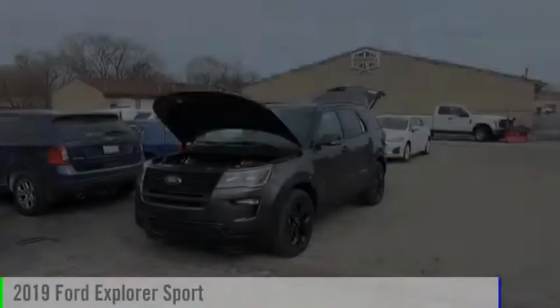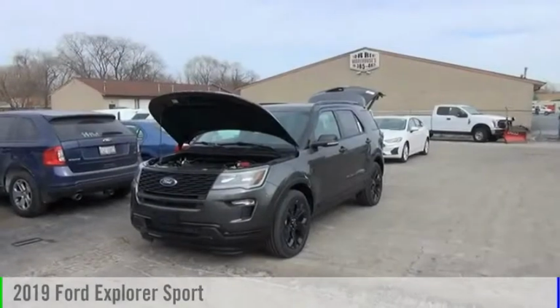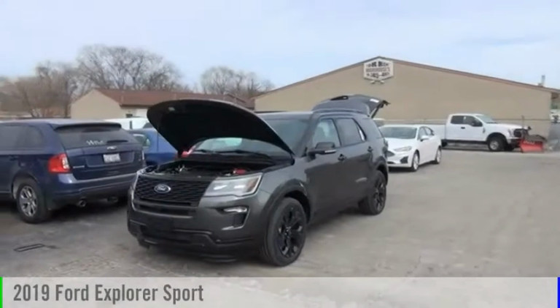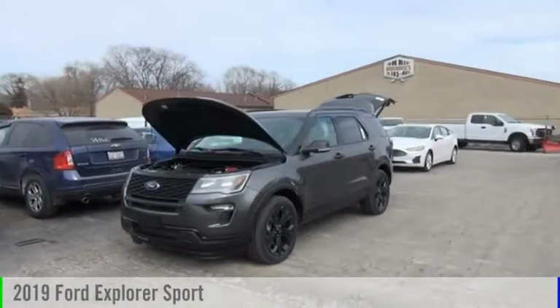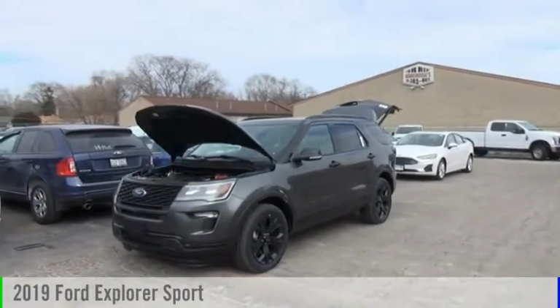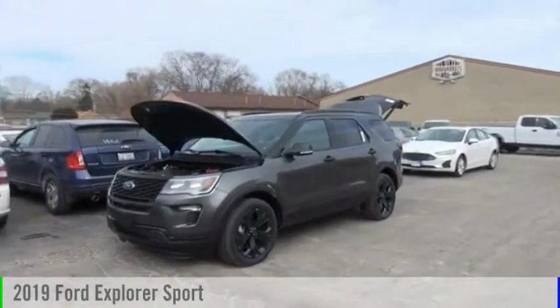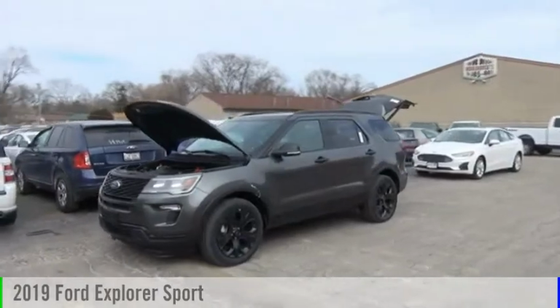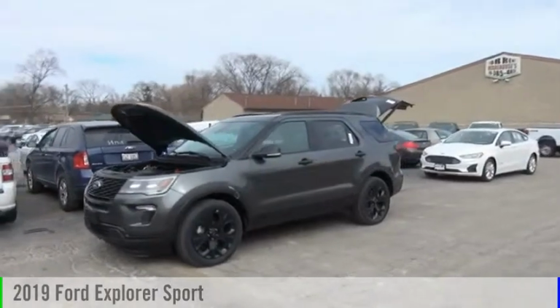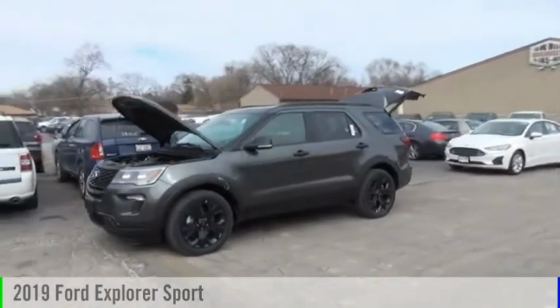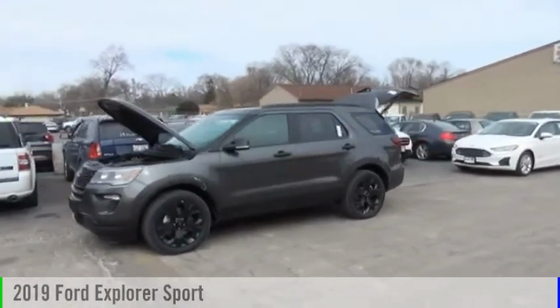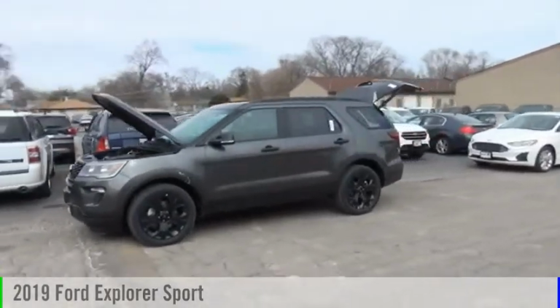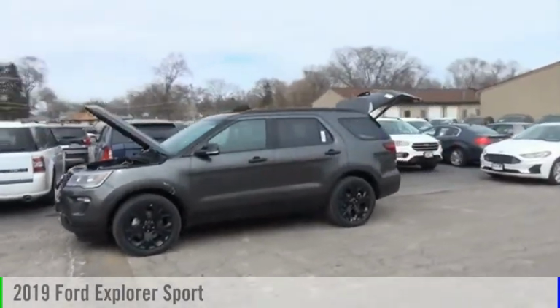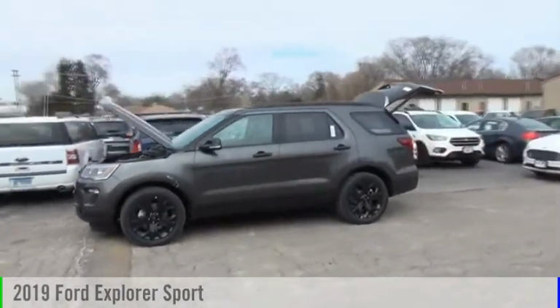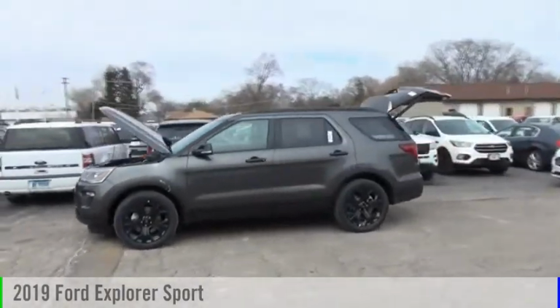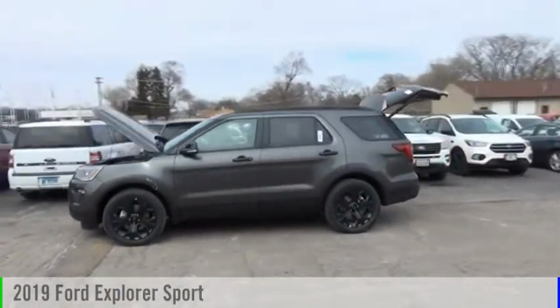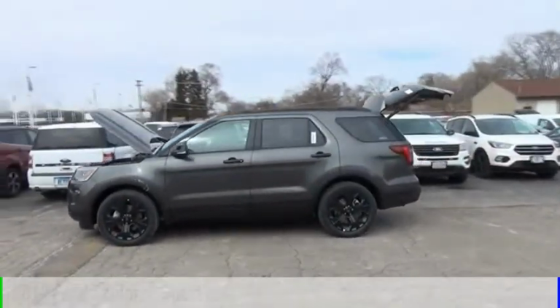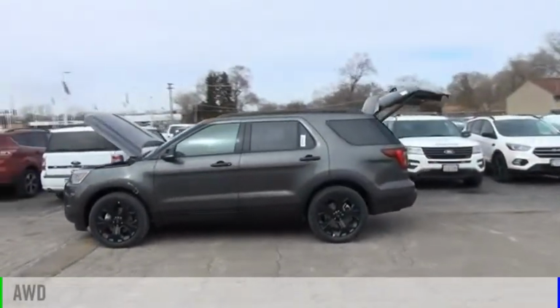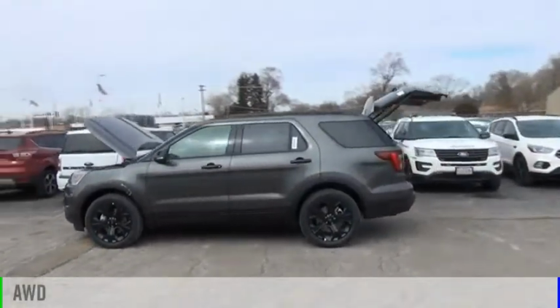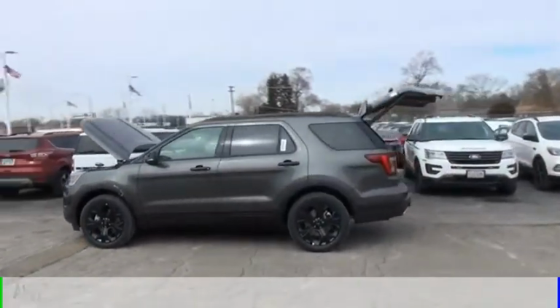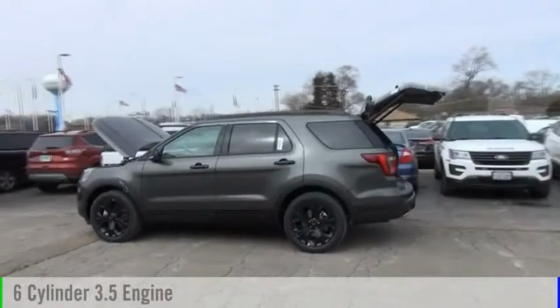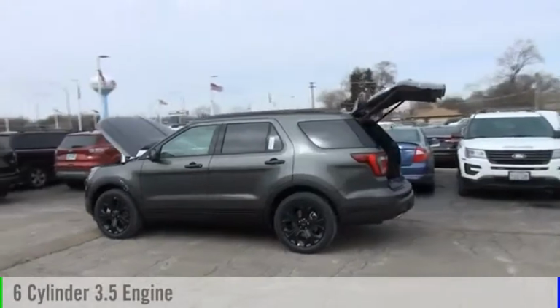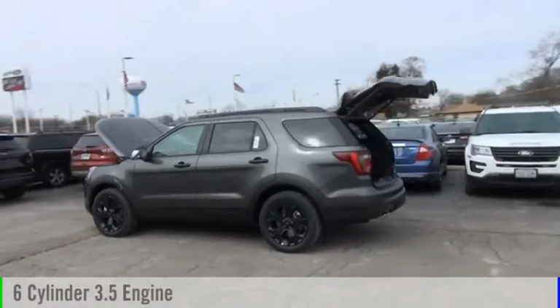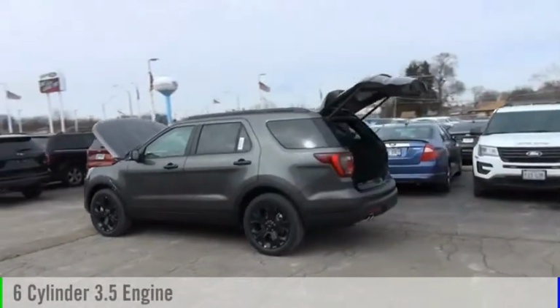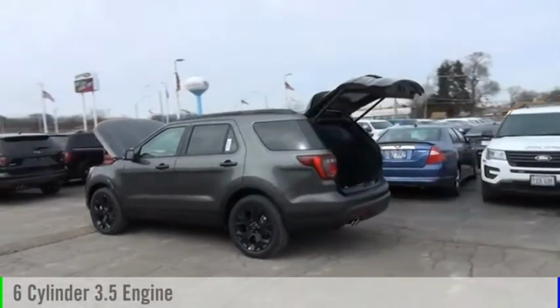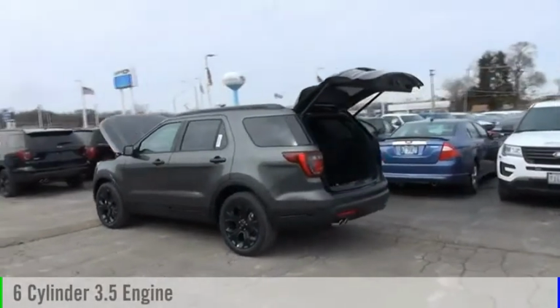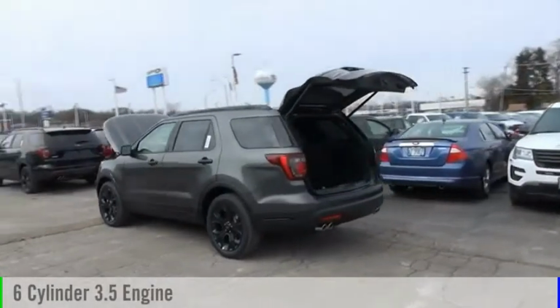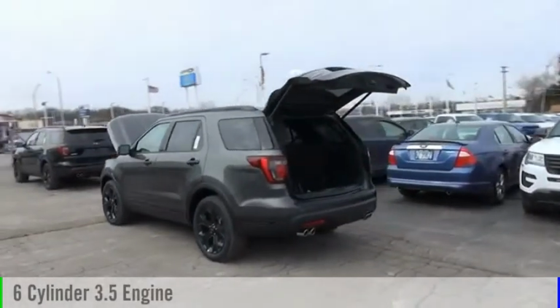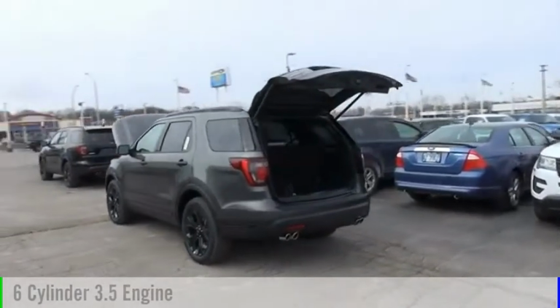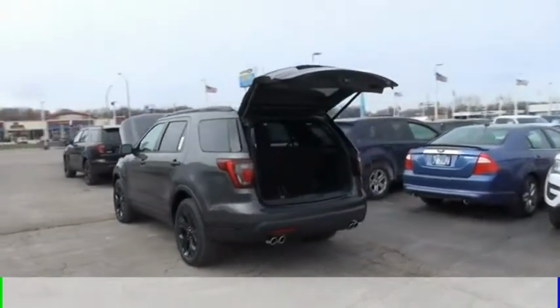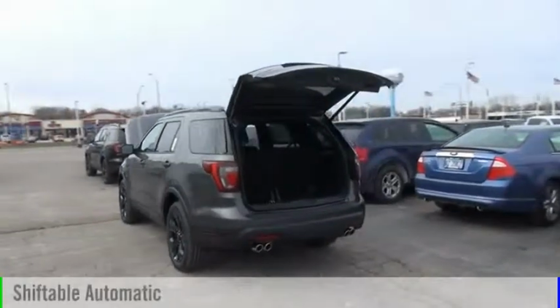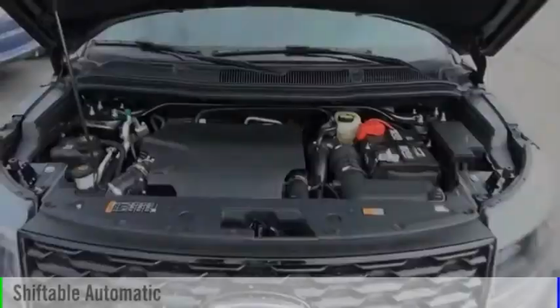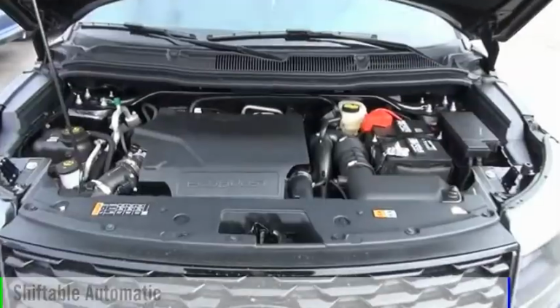We are pleased to show you the 2019 Explorer. This vehicle is powered by an all-wheel drive, six-cylinder, 3.5-liter engine, and comes with an automatic transmission.